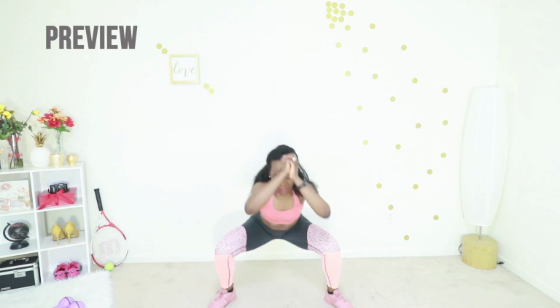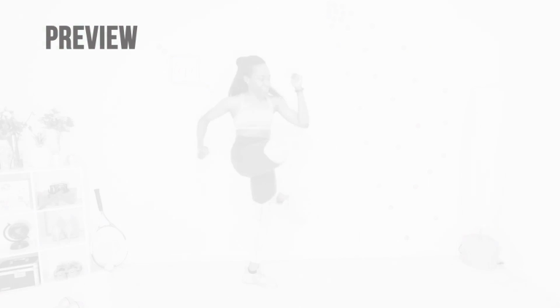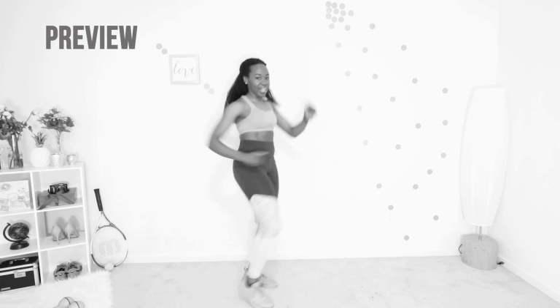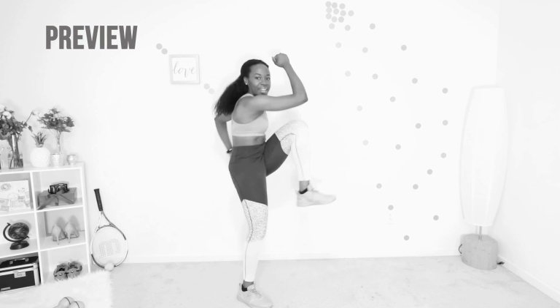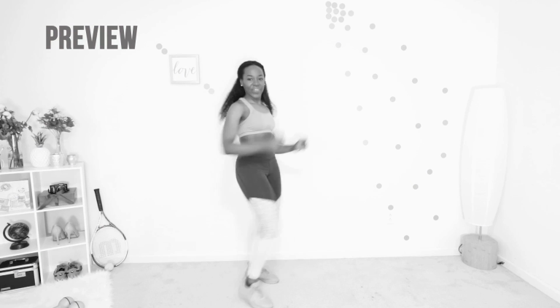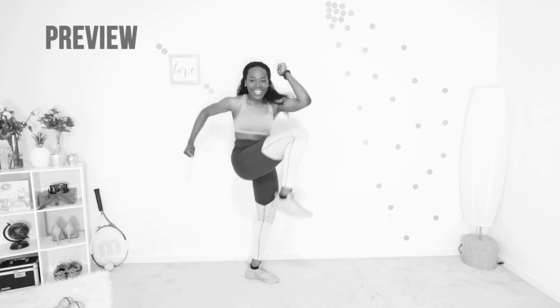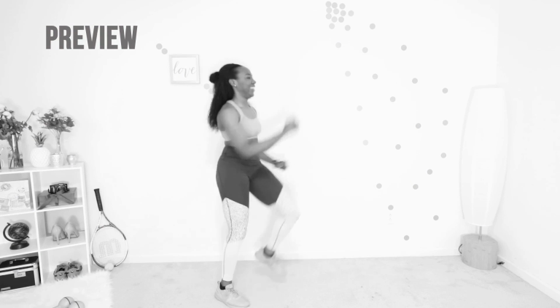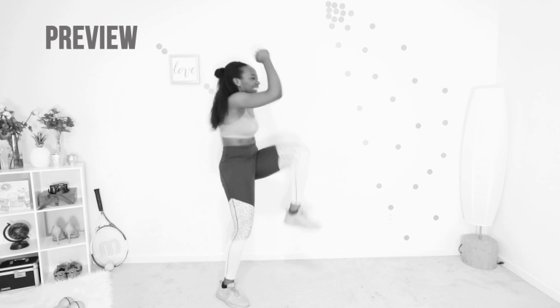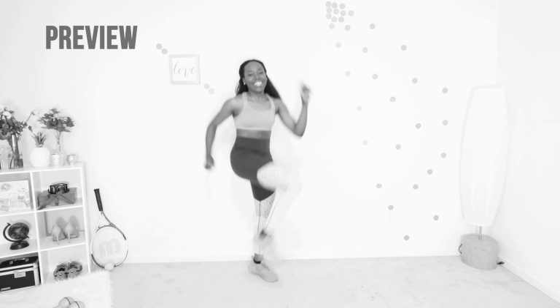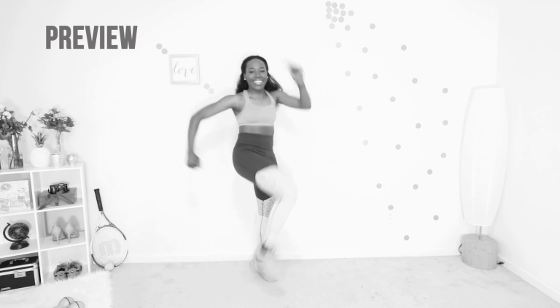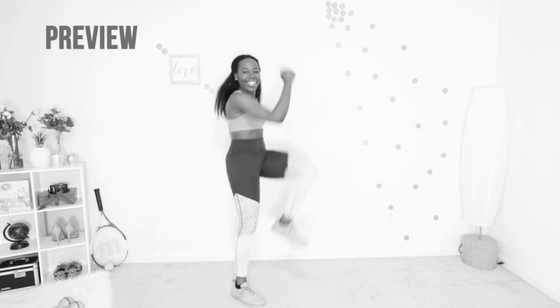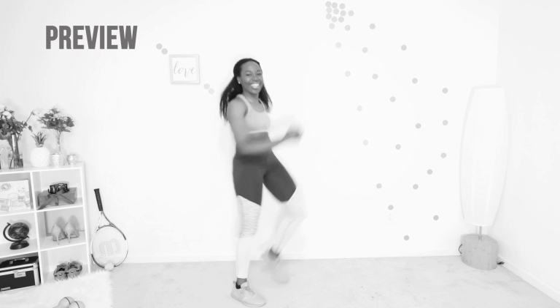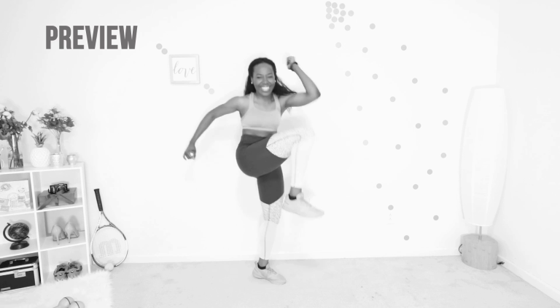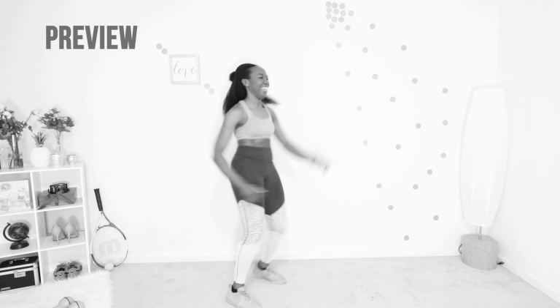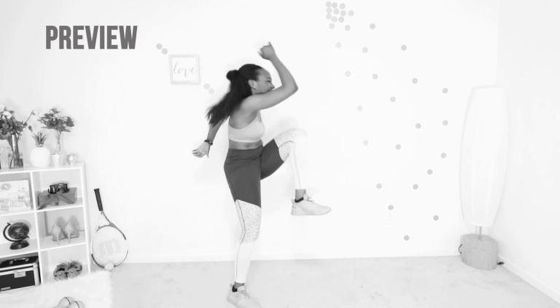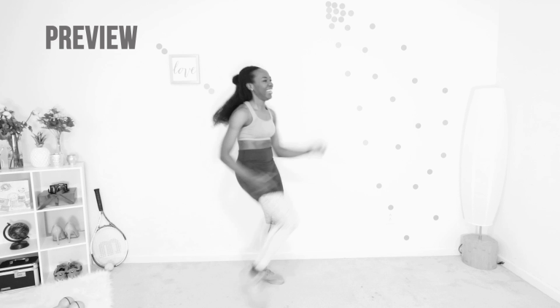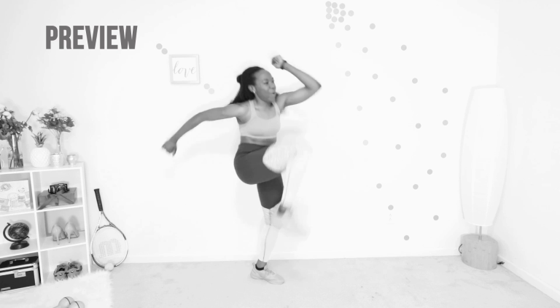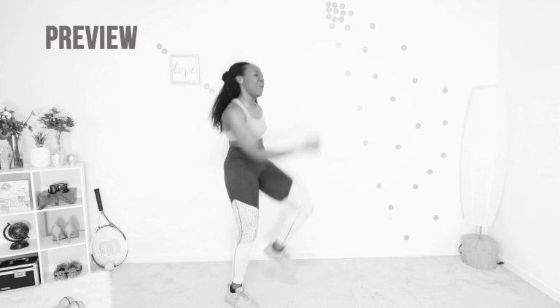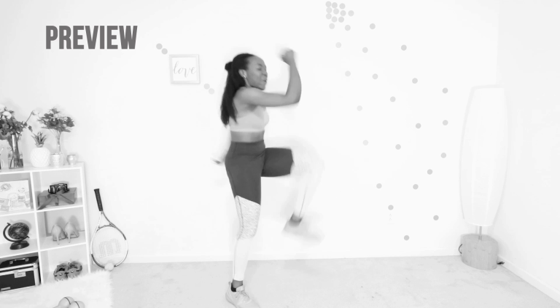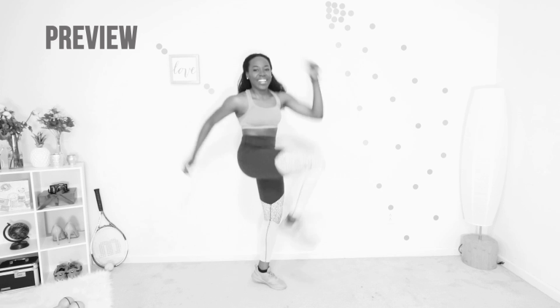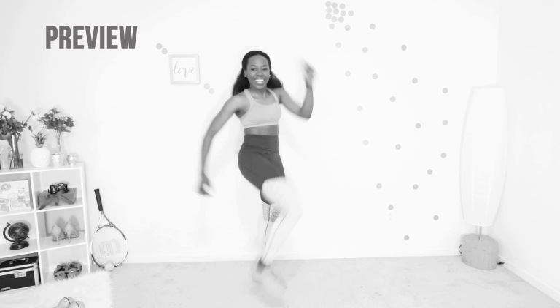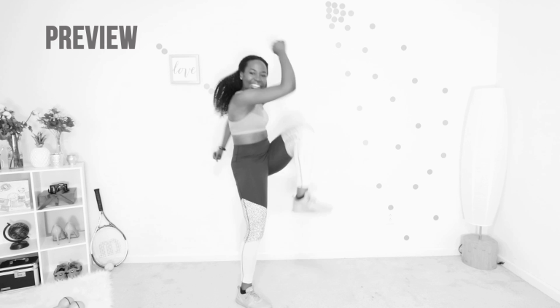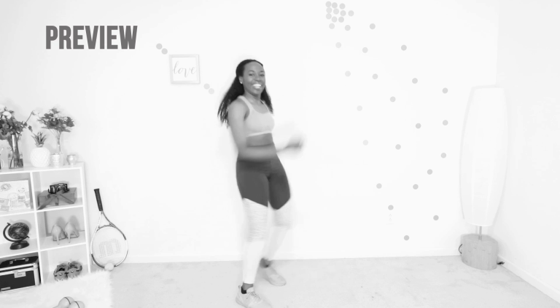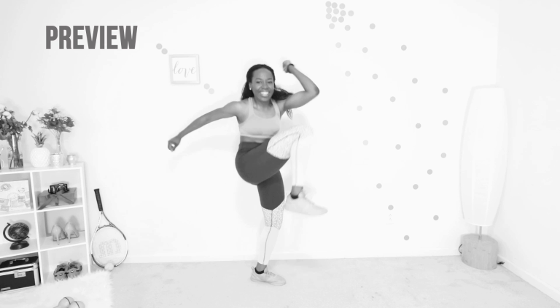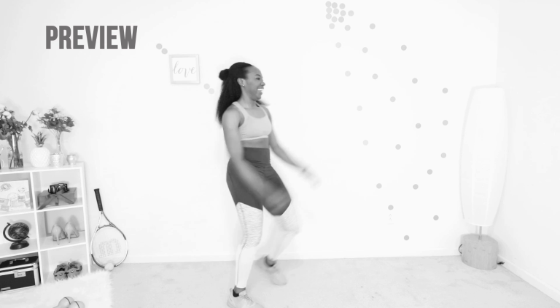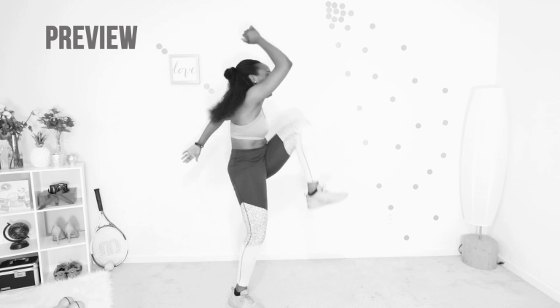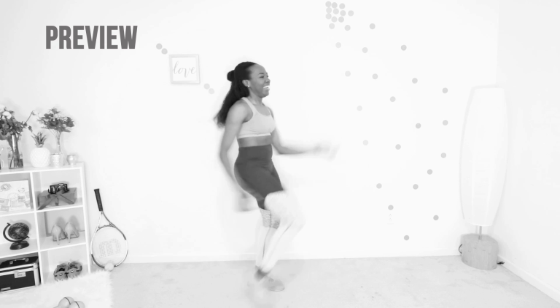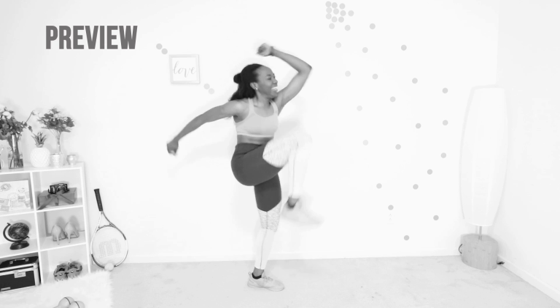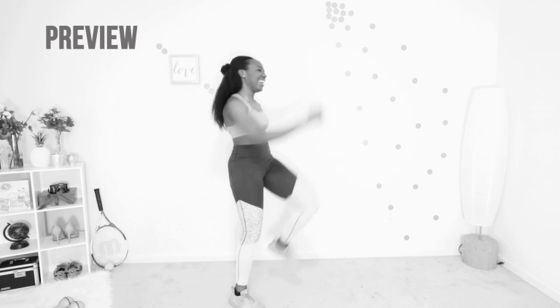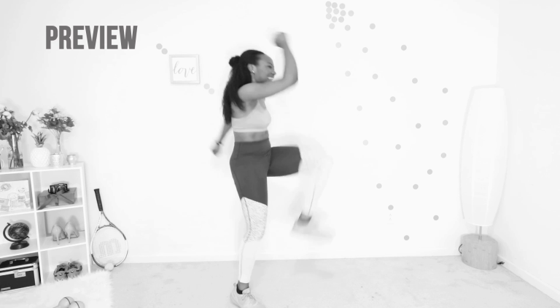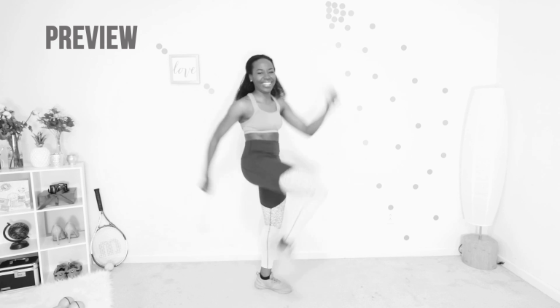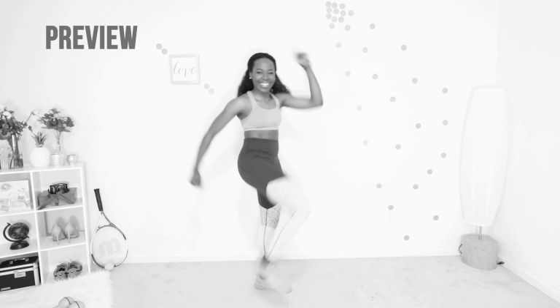Oh my god, you're amazing! March steps — pretend you are in a band and you're giving it everything you've got. Keep that core tight, raise your arms, raise your legs. You are at the finish line. Let's do it together.